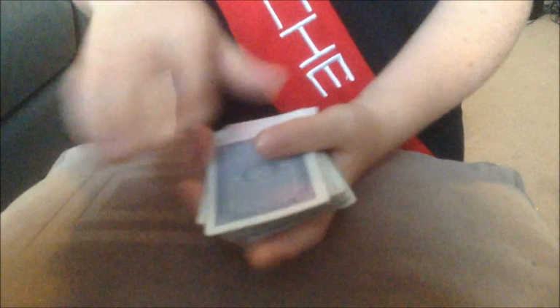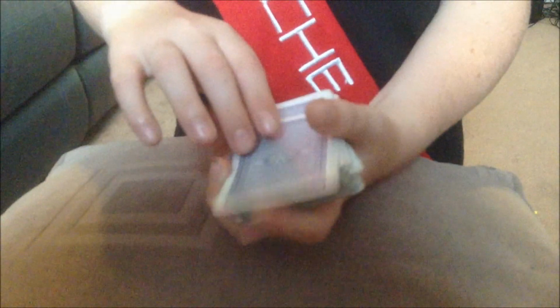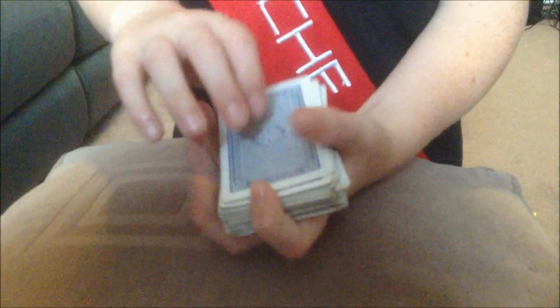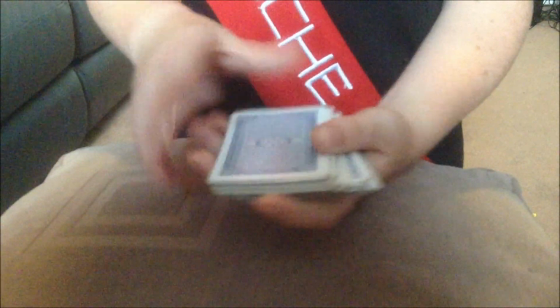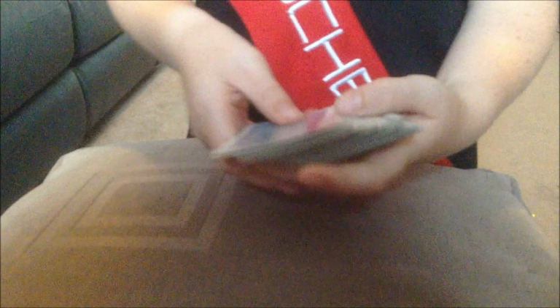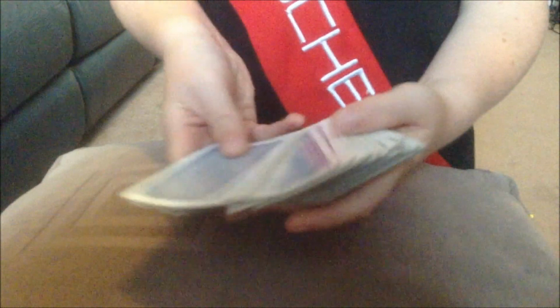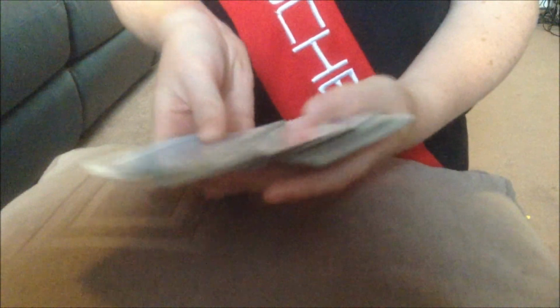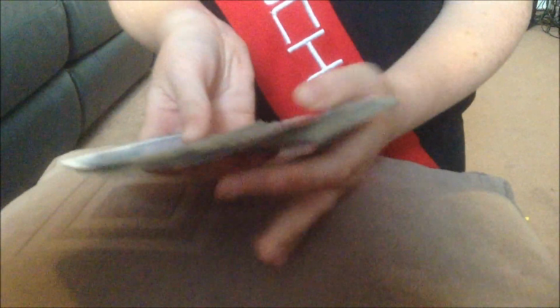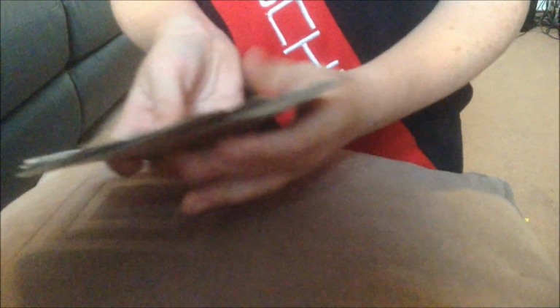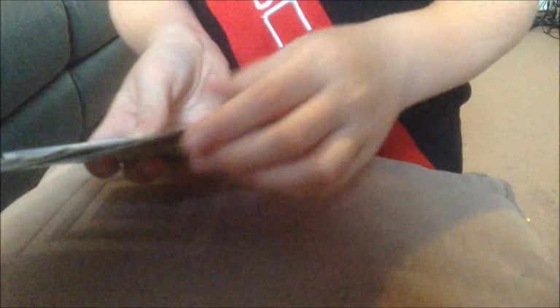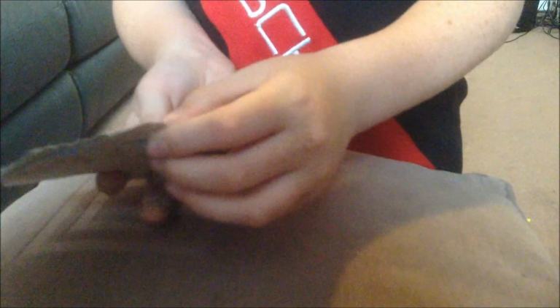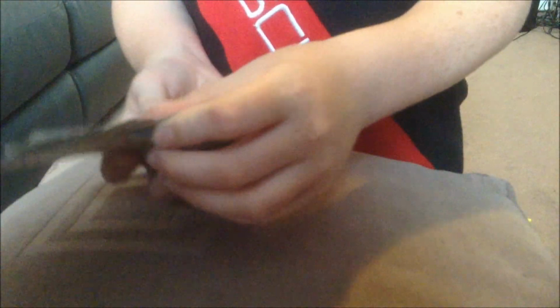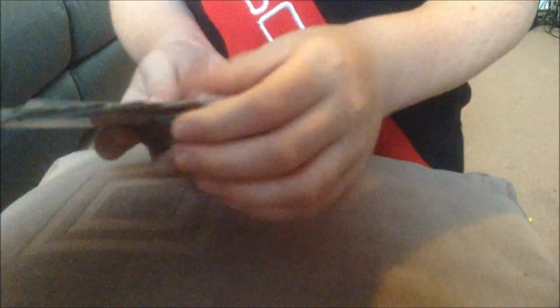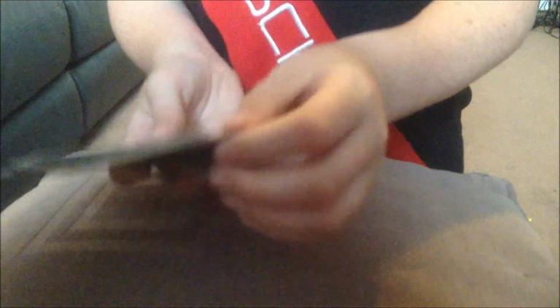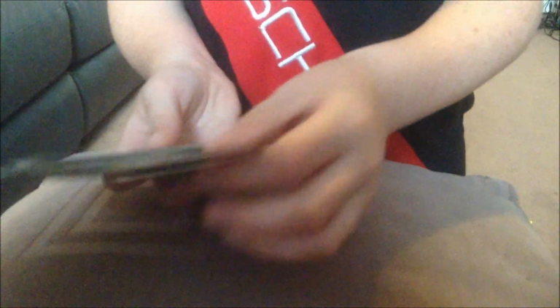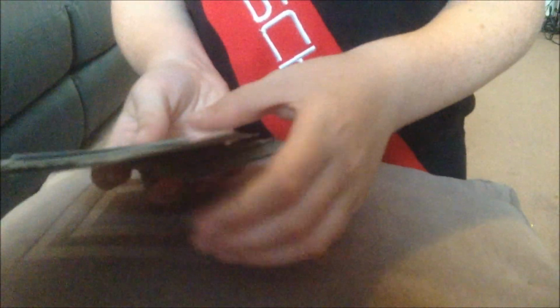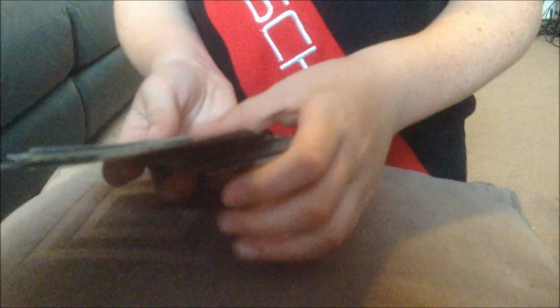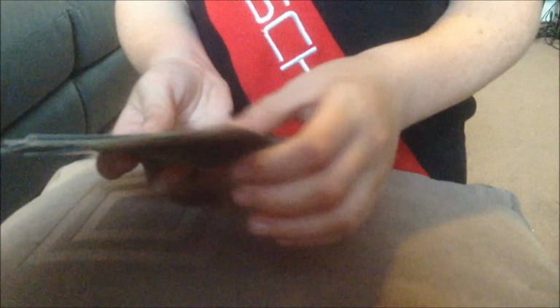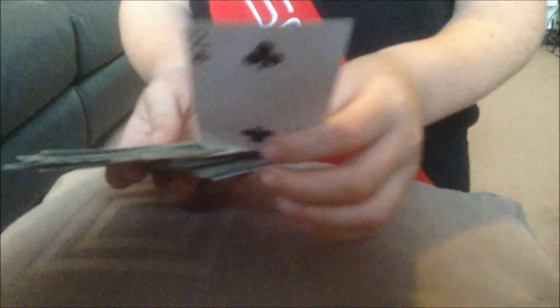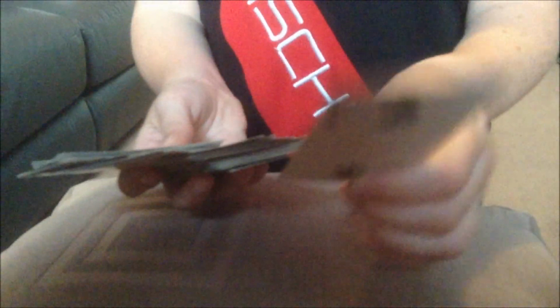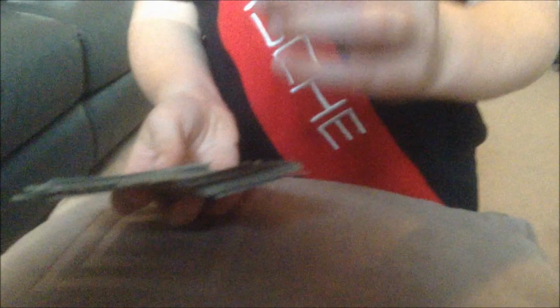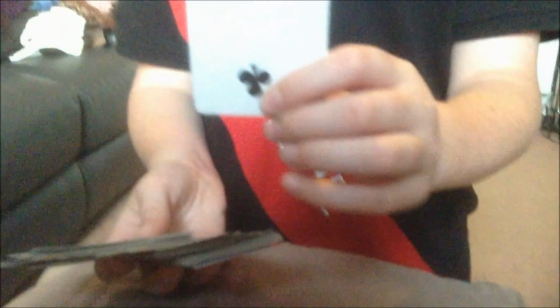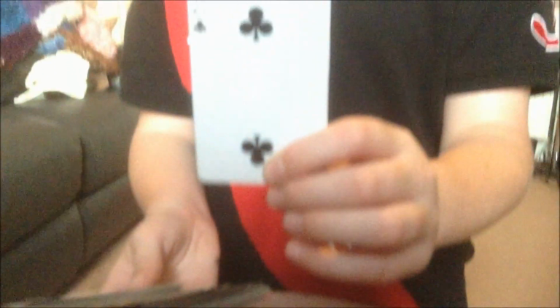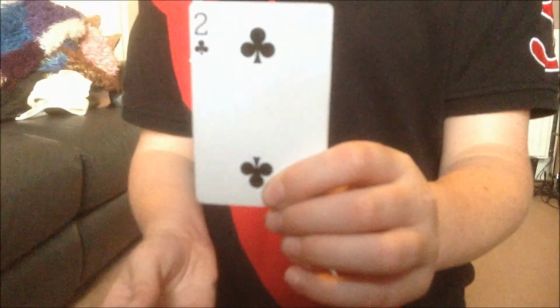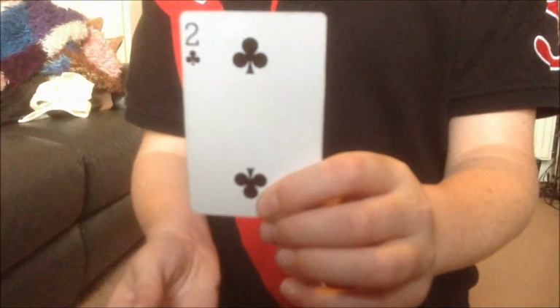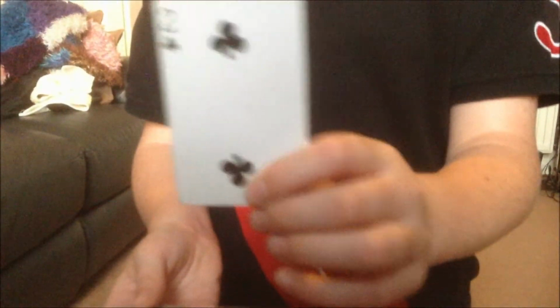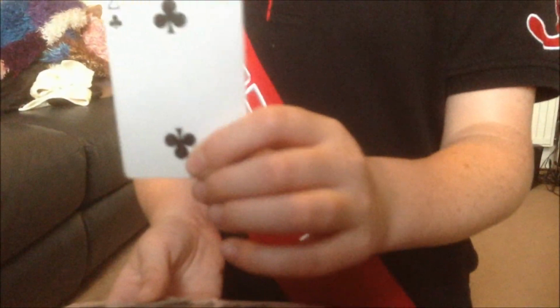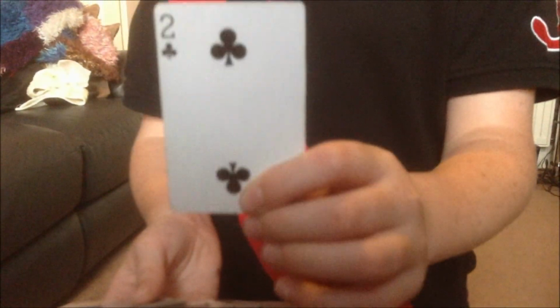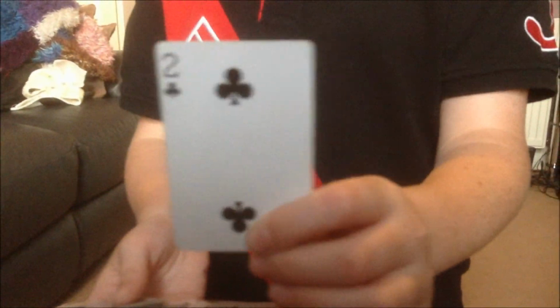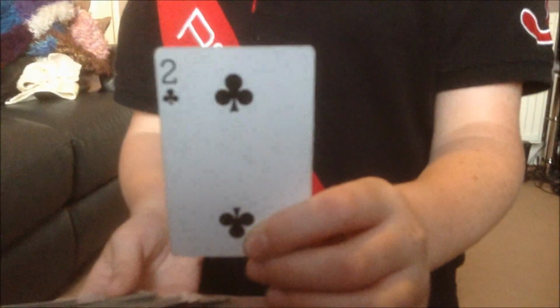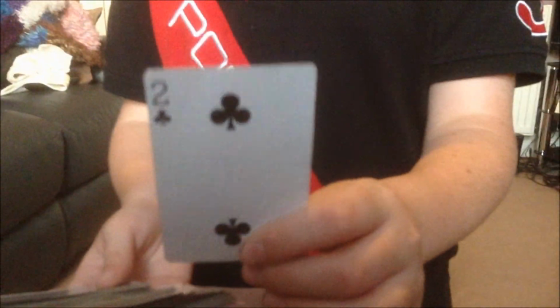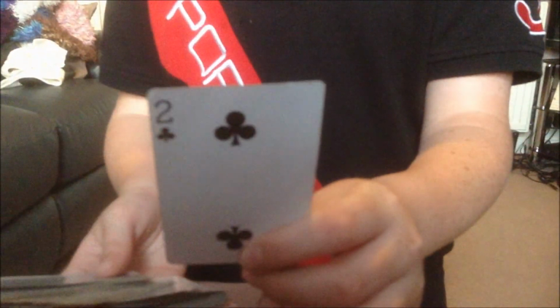So now, that's a crucial part of the trick. You get the viewer to pick a card. It doesn't matter what that card is.